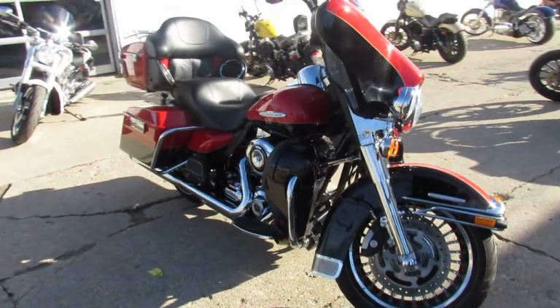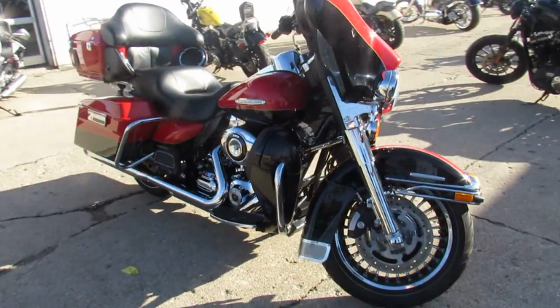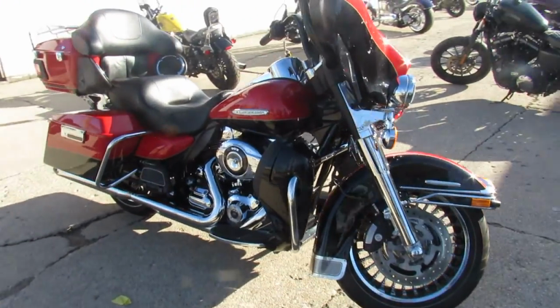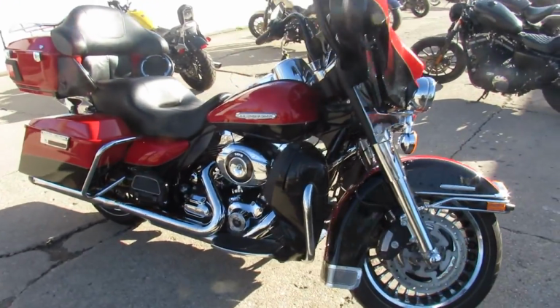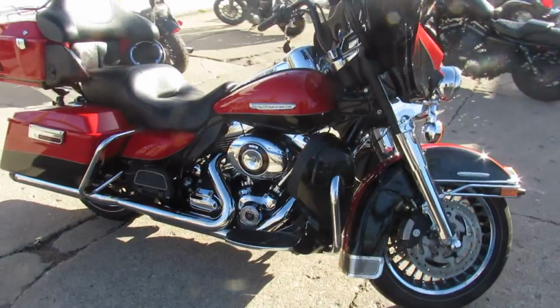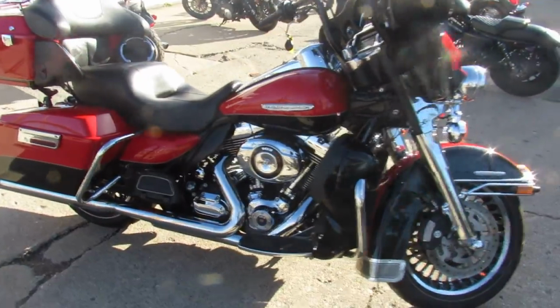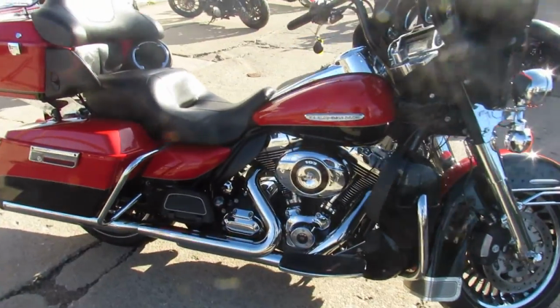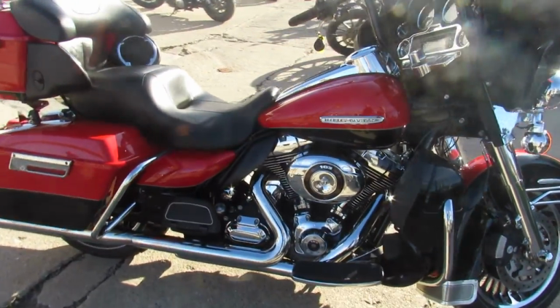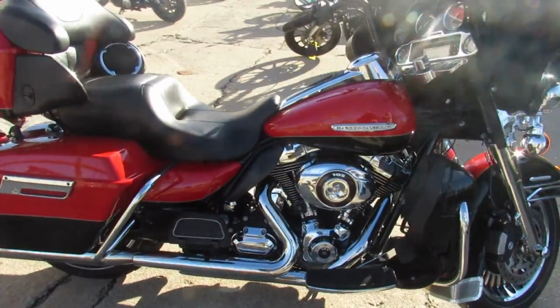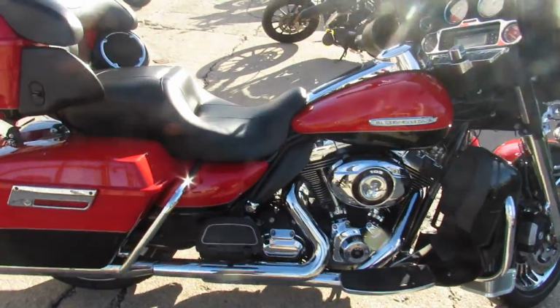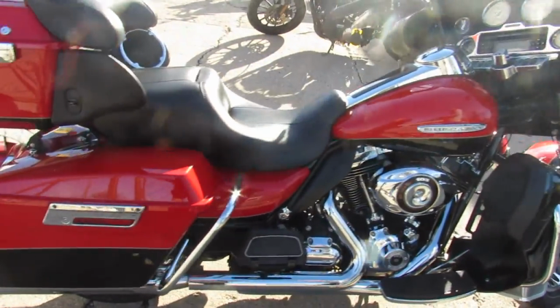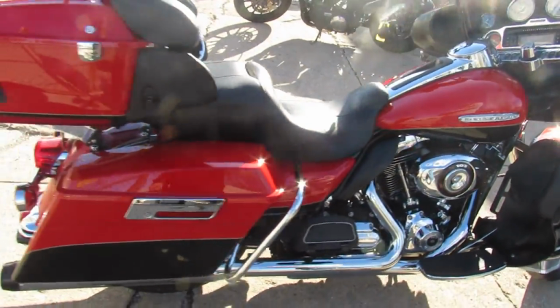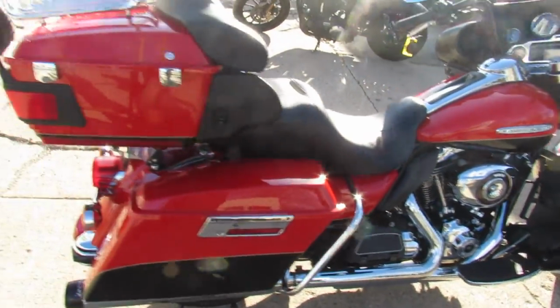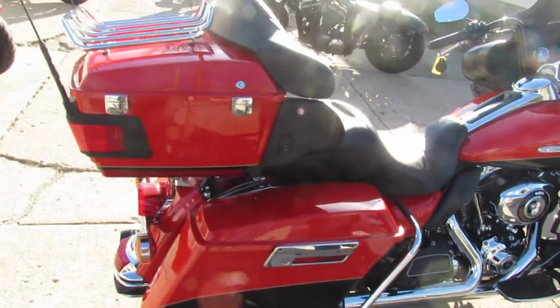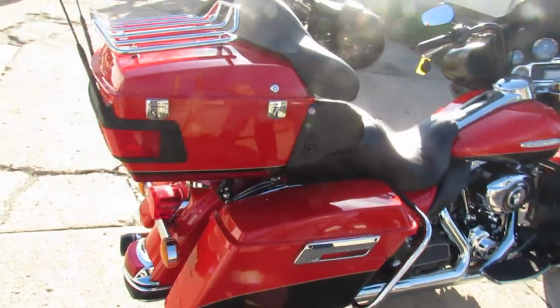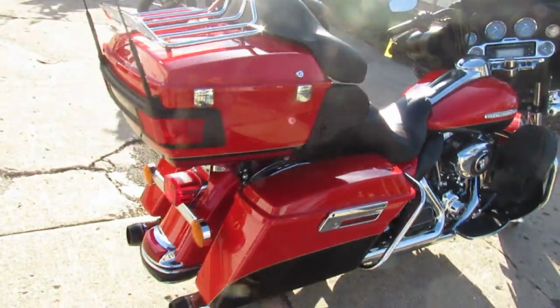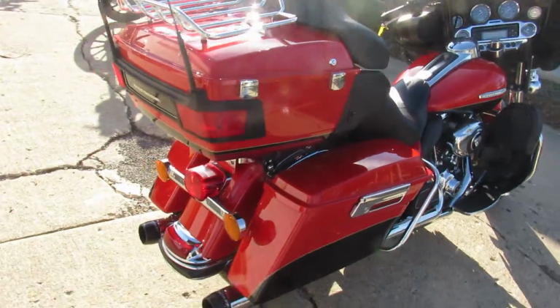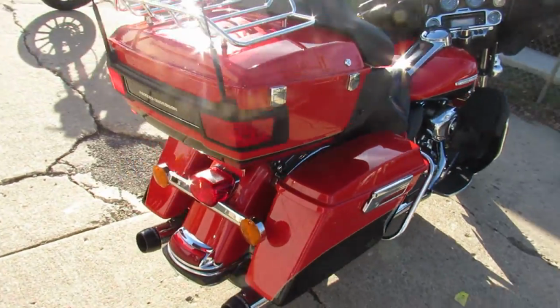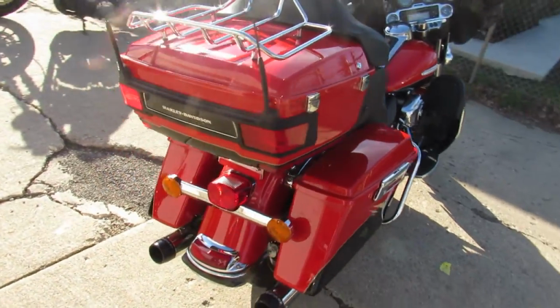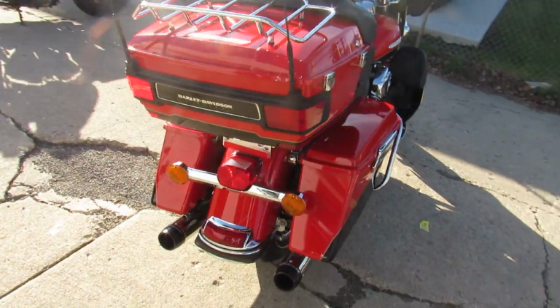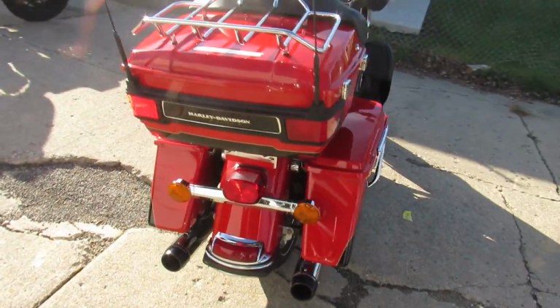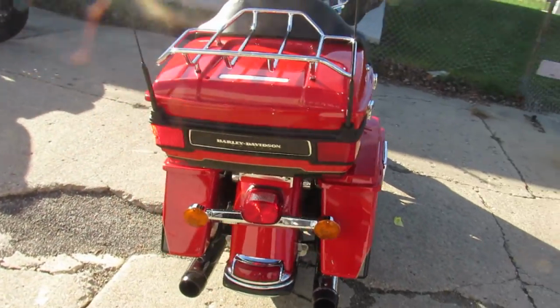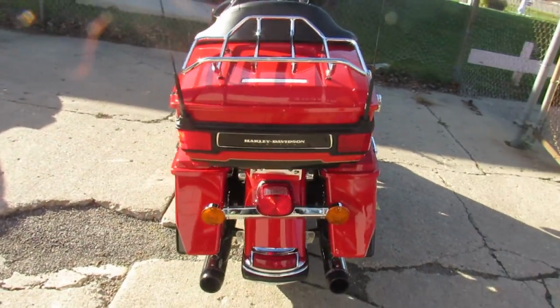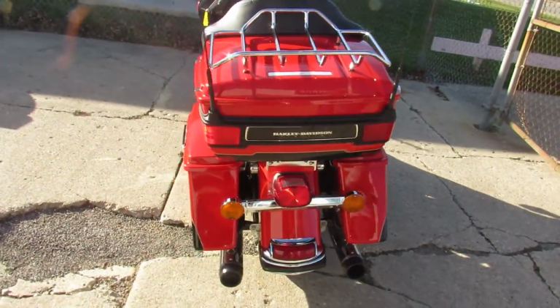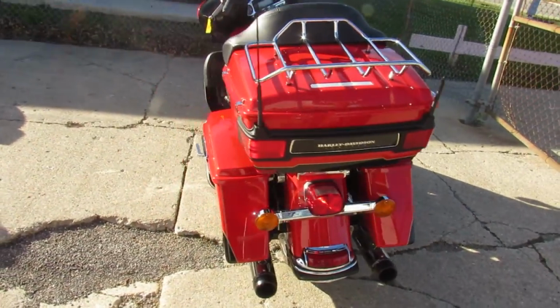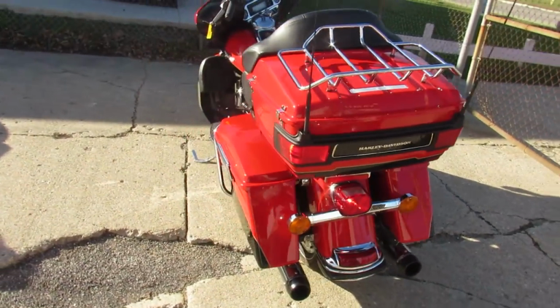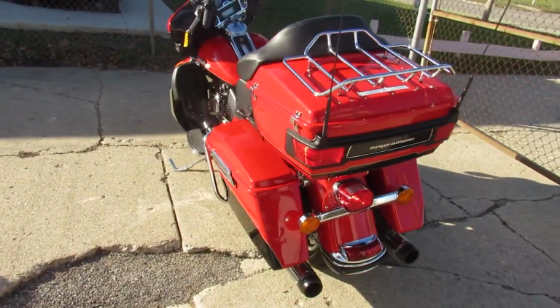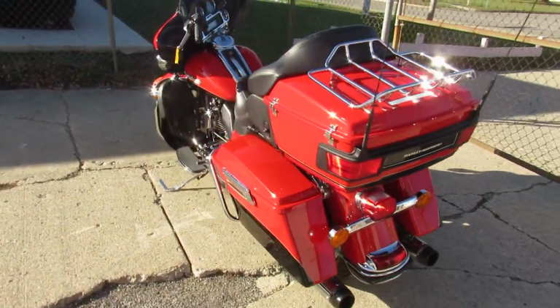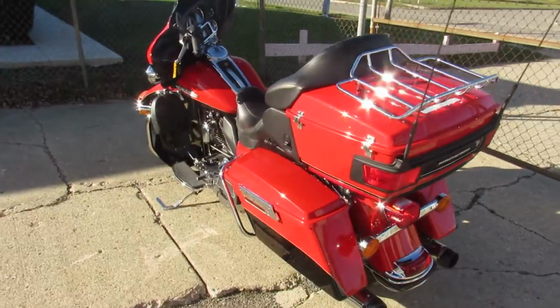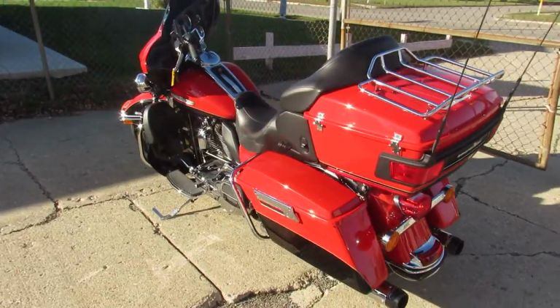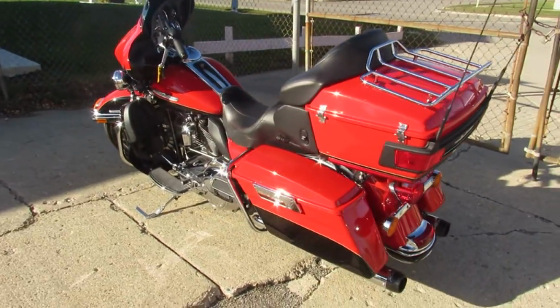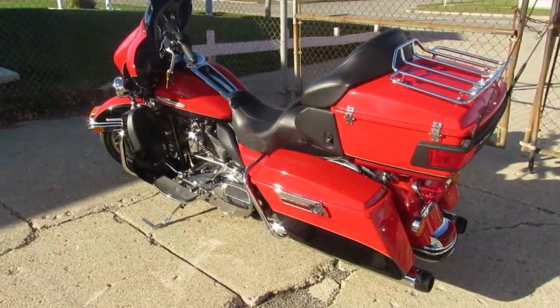Get a hold of us and we'll get you guys into a bike and get riding. The one we're doing a video on is a 2010 Harley-Davidson Ultra Limited. It's got good miles — 19,951 miles, so under 20,000.